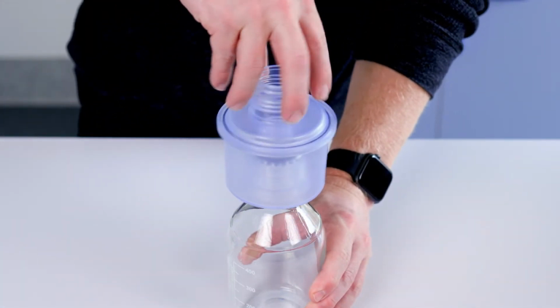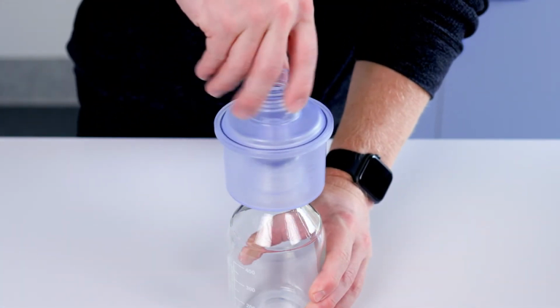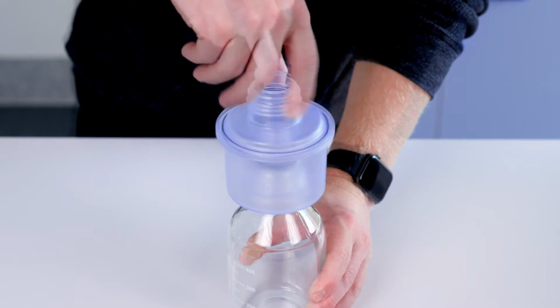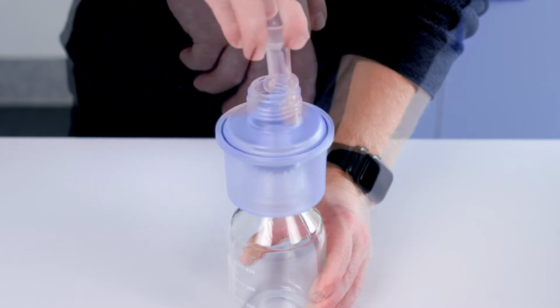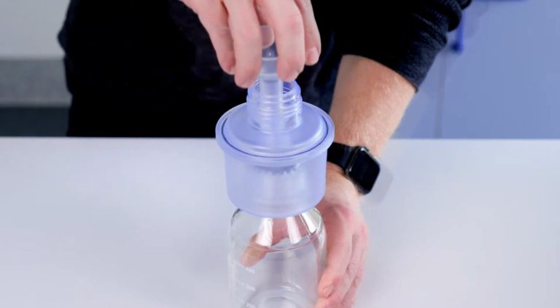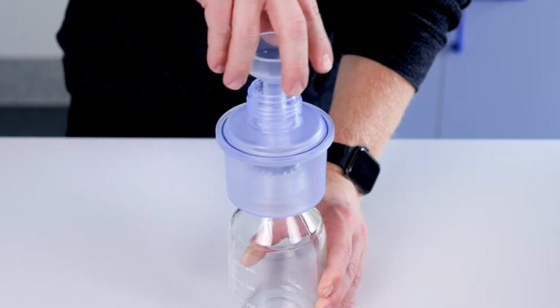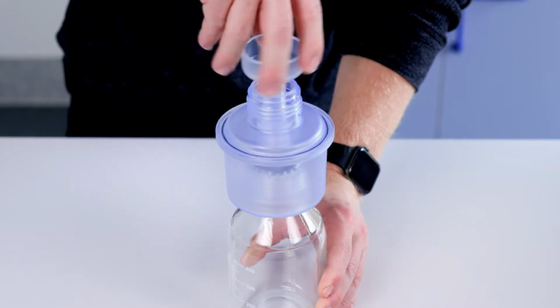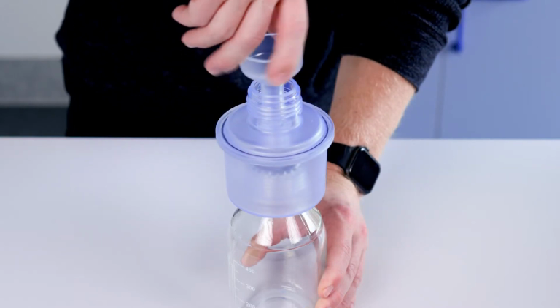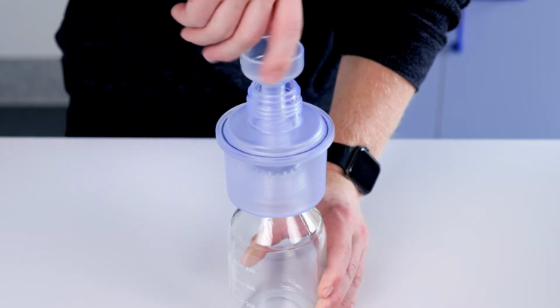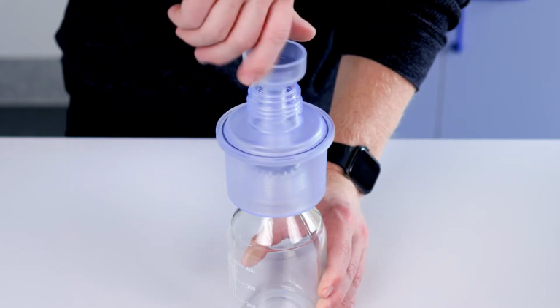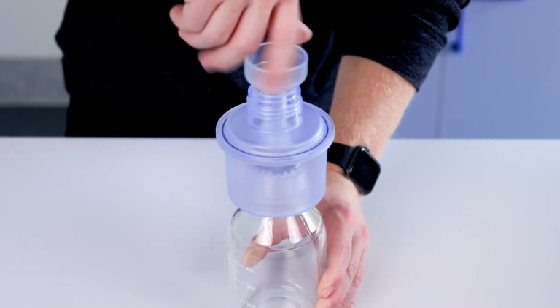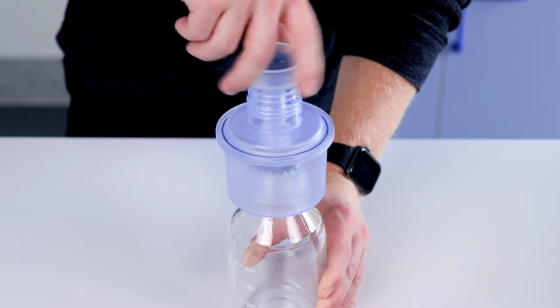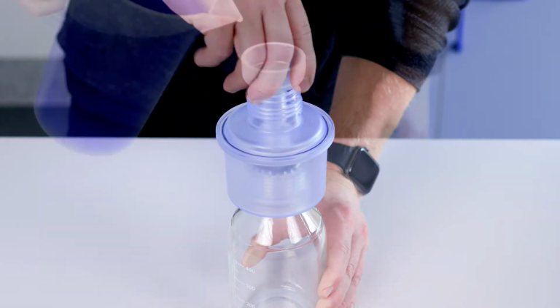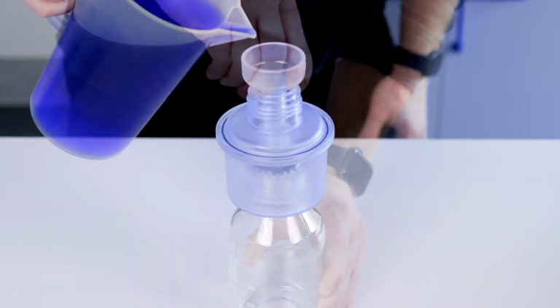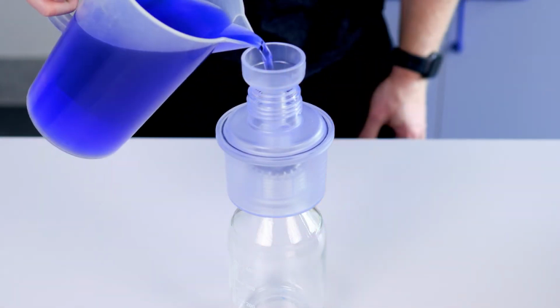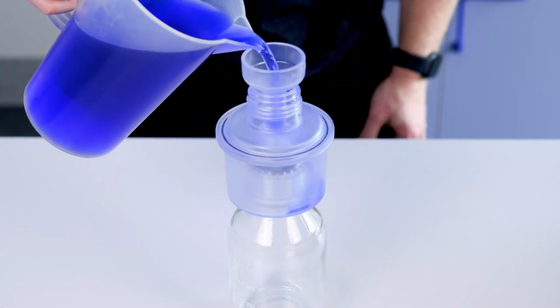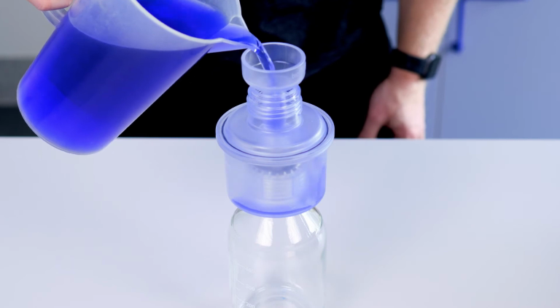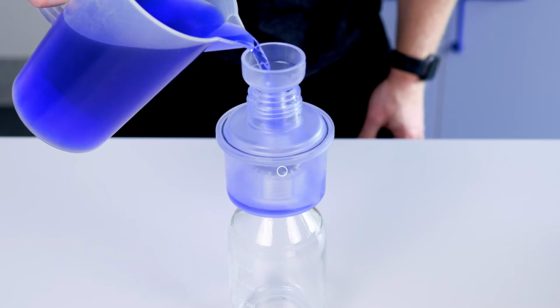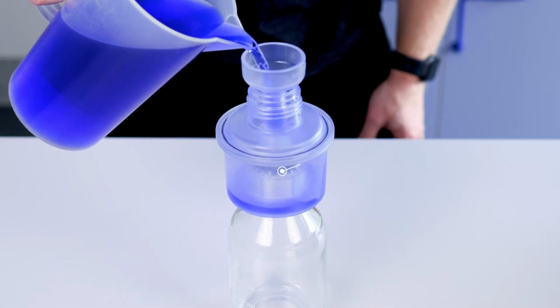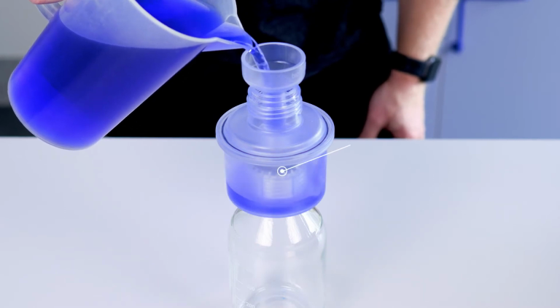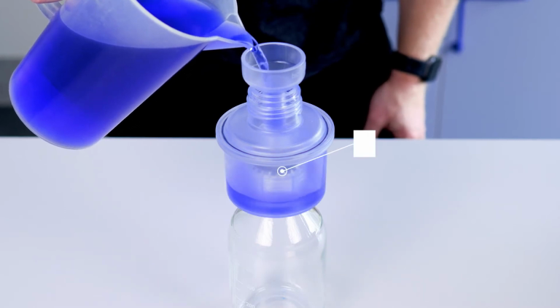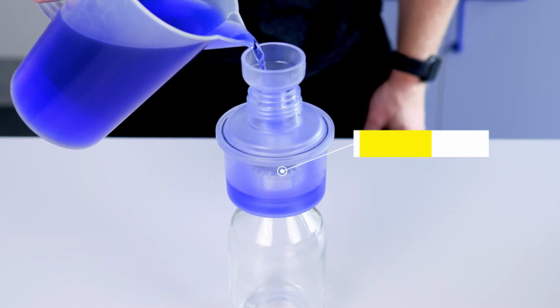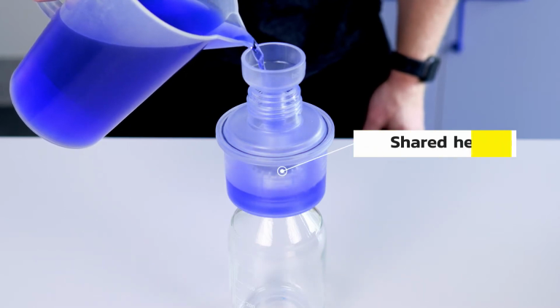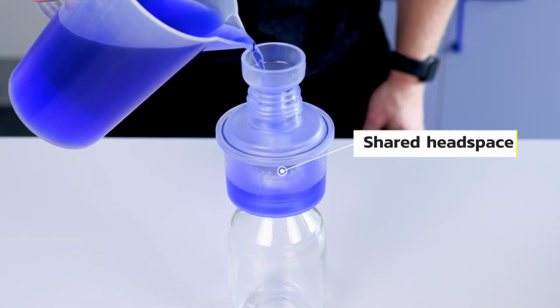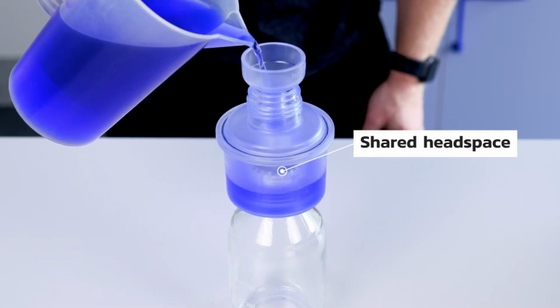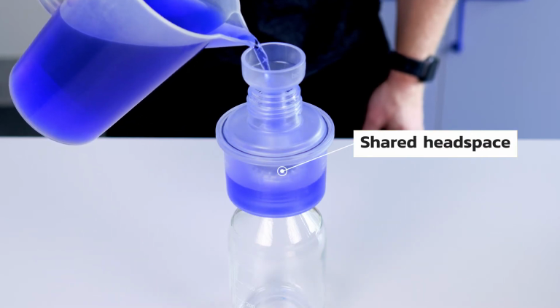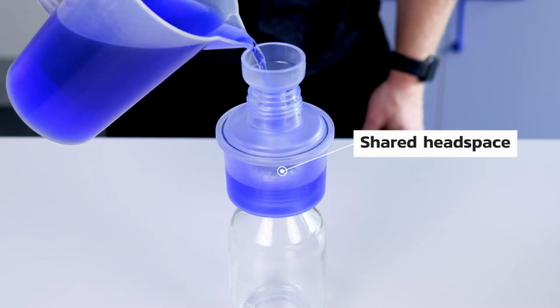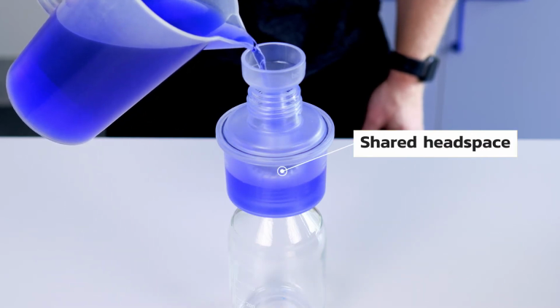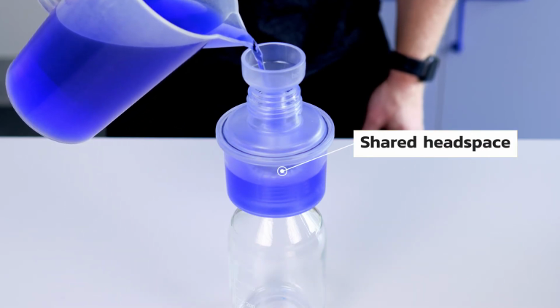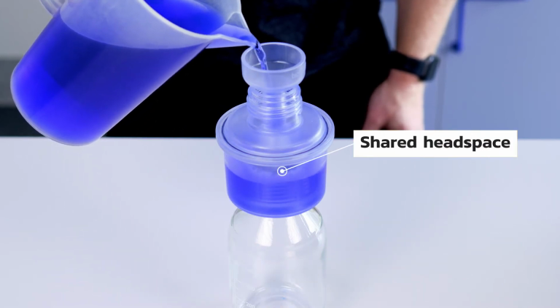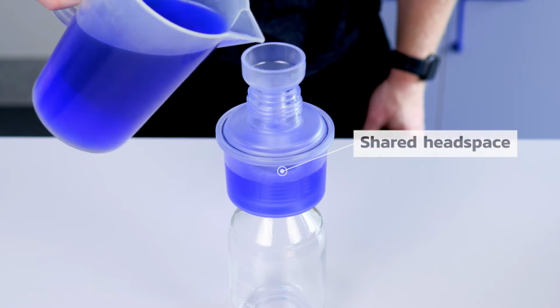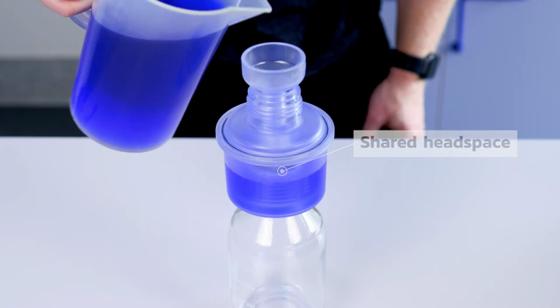In the in situ version, the gas removal part is mounted on top of the bottle instead, creating a shared head space between the gas removal unit and the incubation bottle.